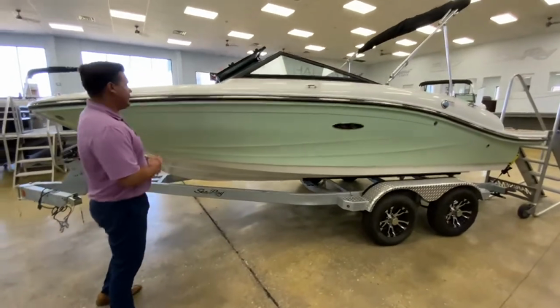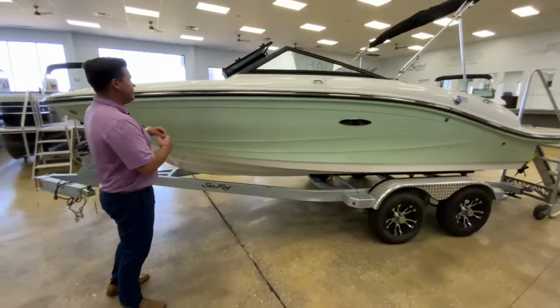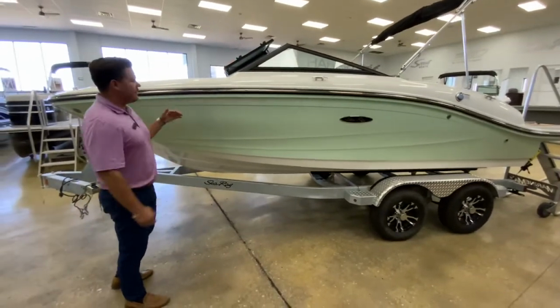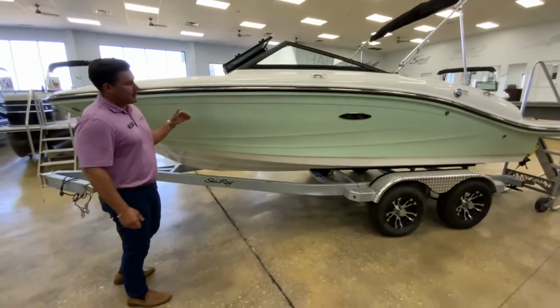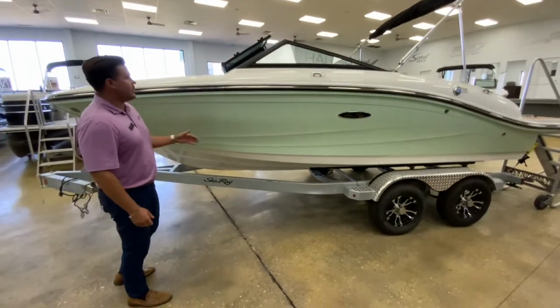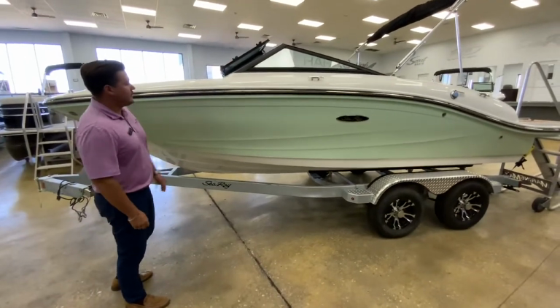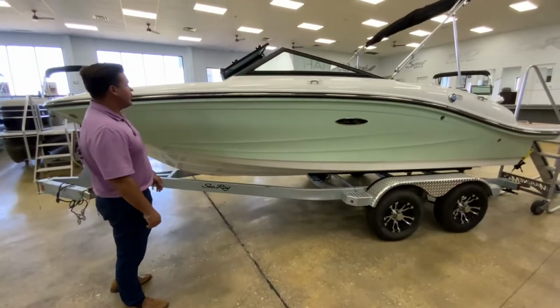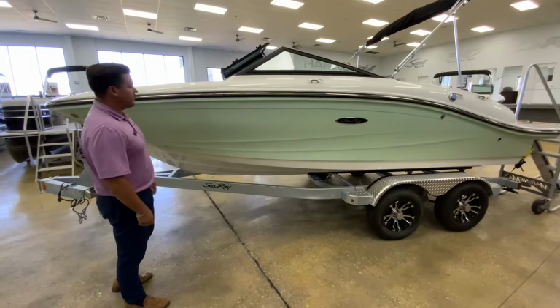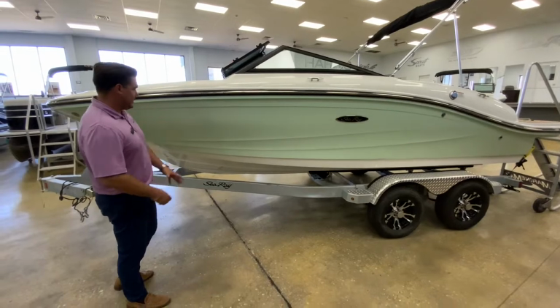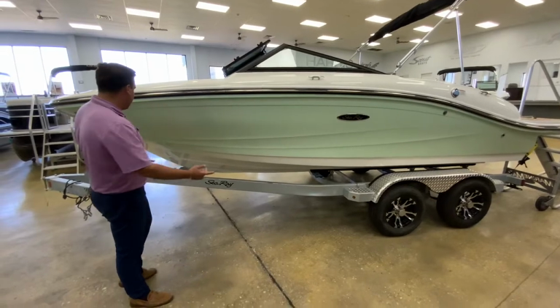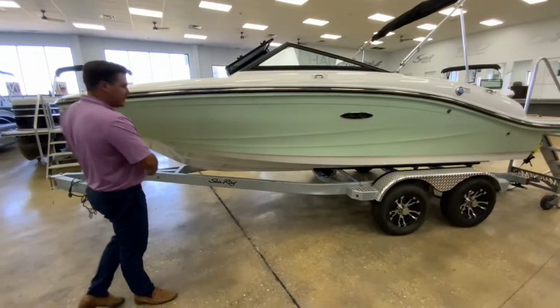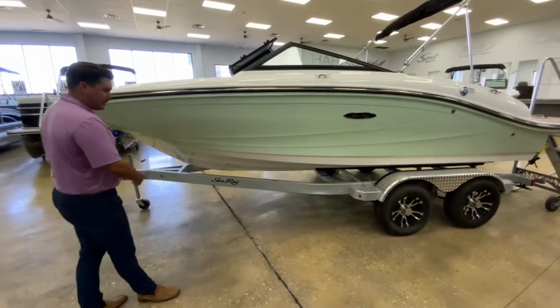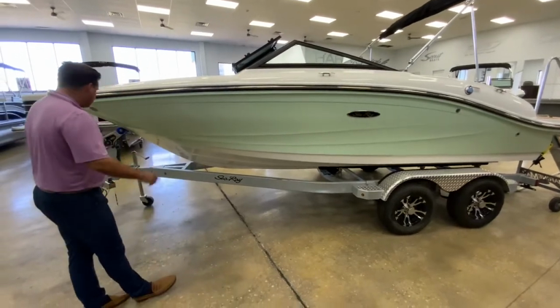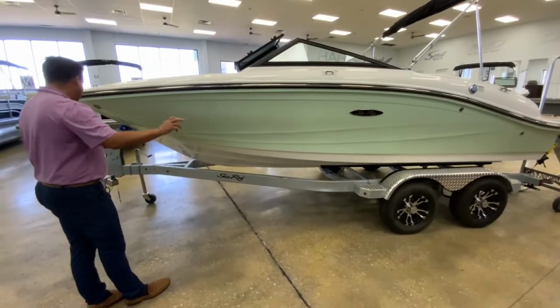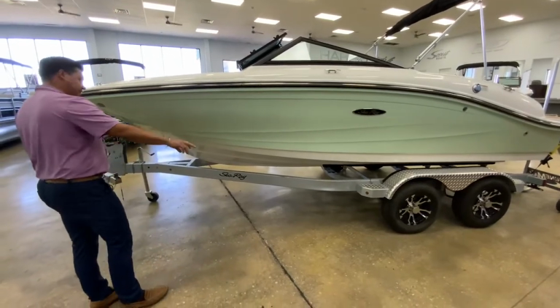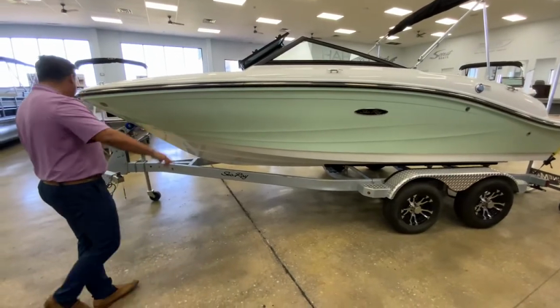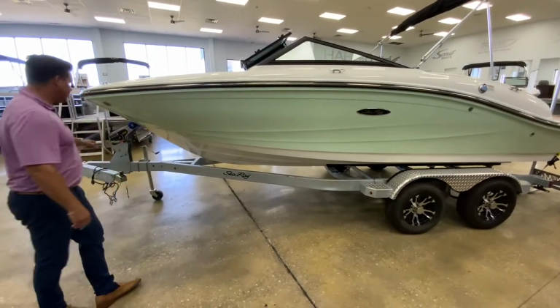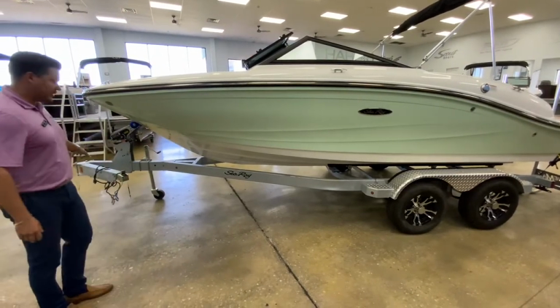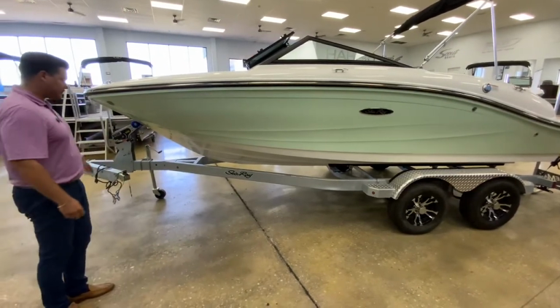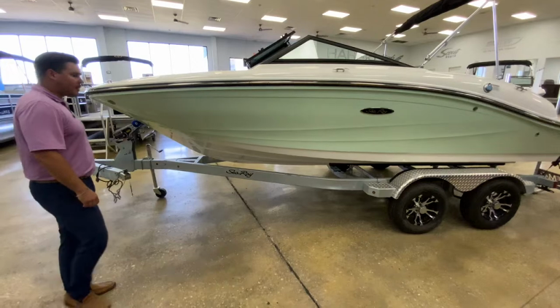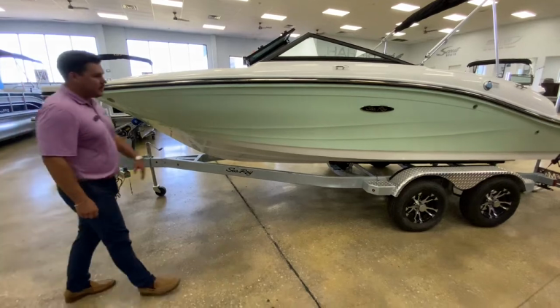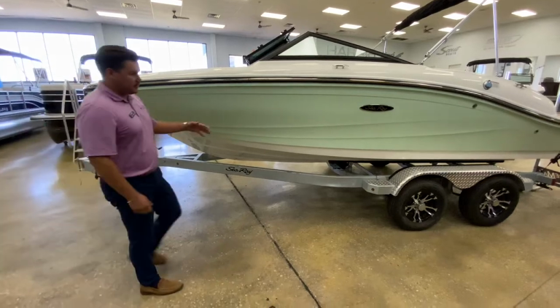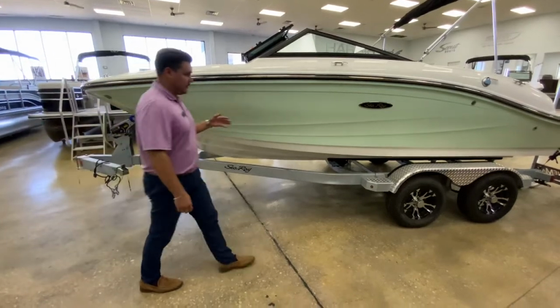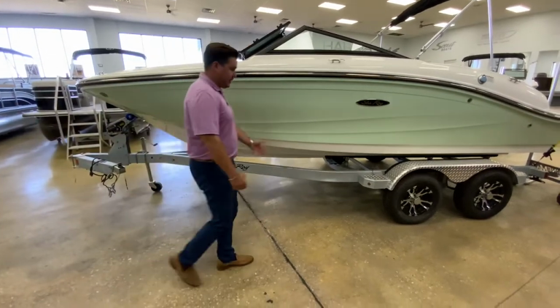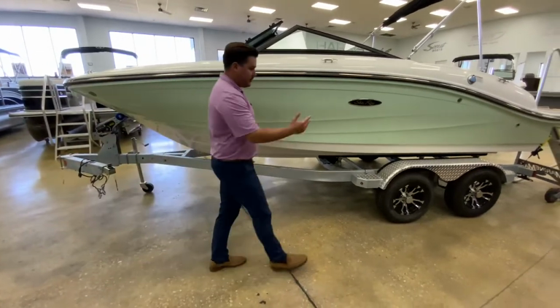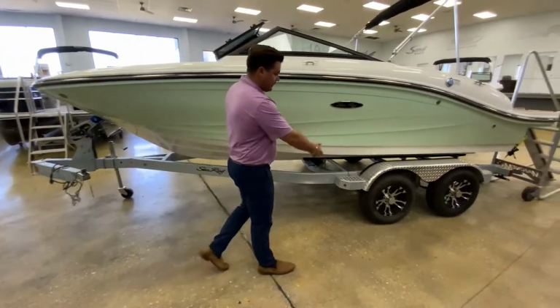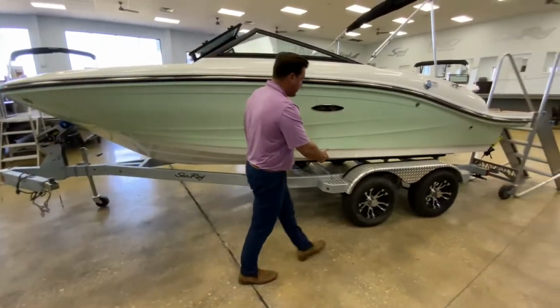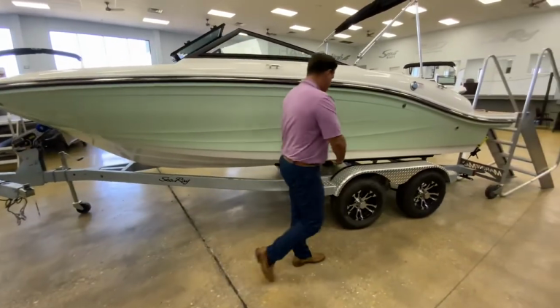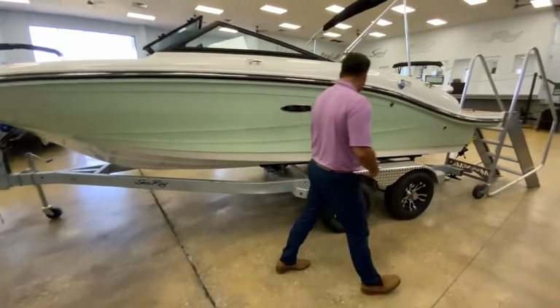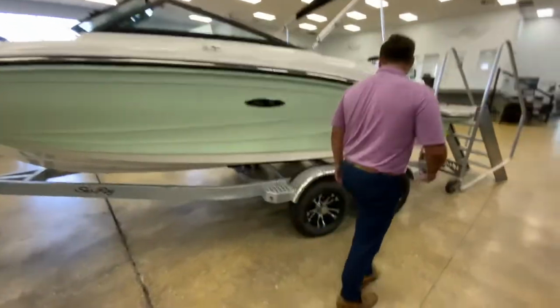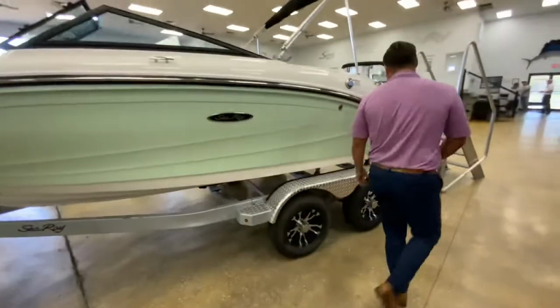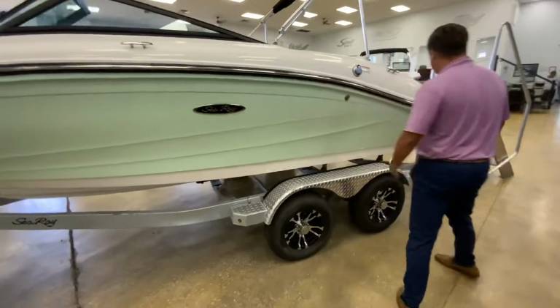It is in the neon mint green side hull color. It does have a galvanized trailer, tandem axle with the swing tongue. And new to 2022, you do have the nice aluminum back wheels here.